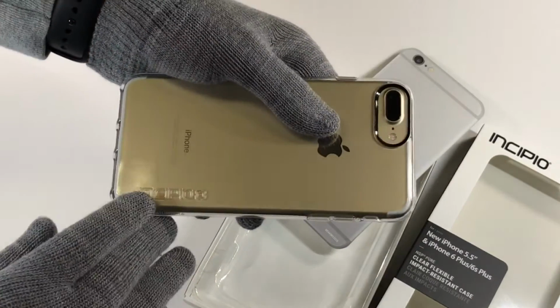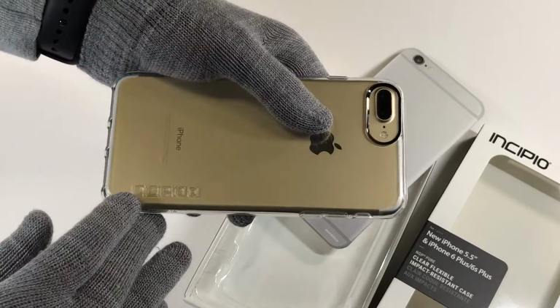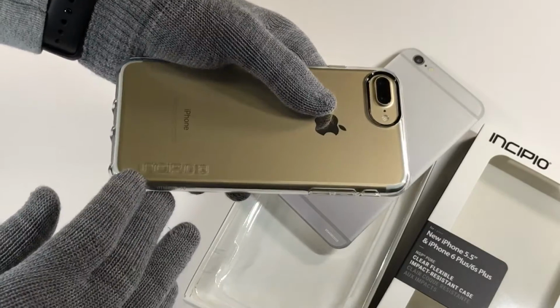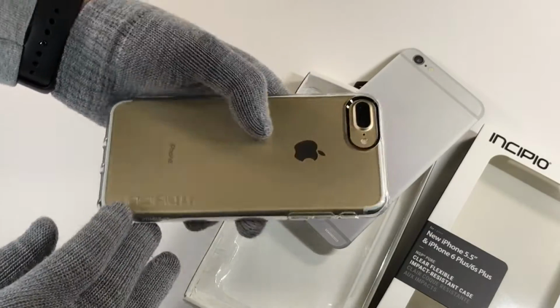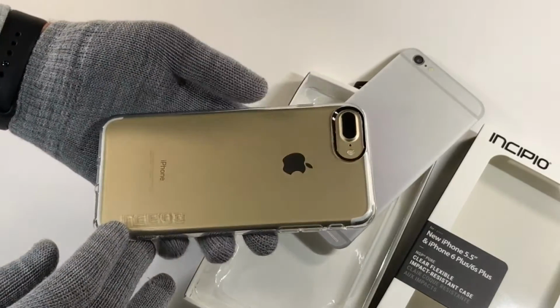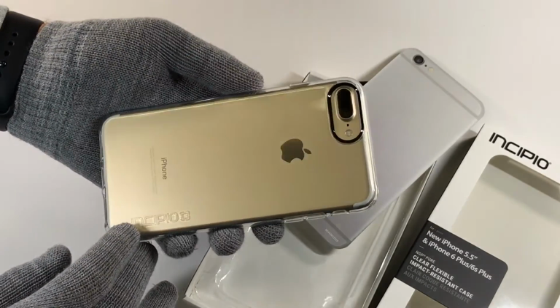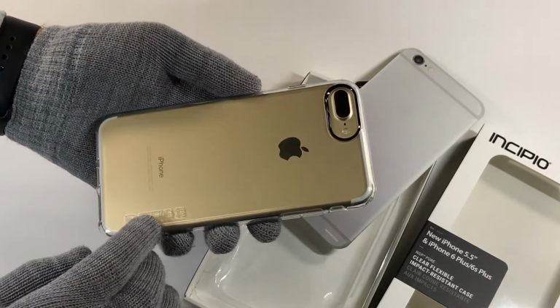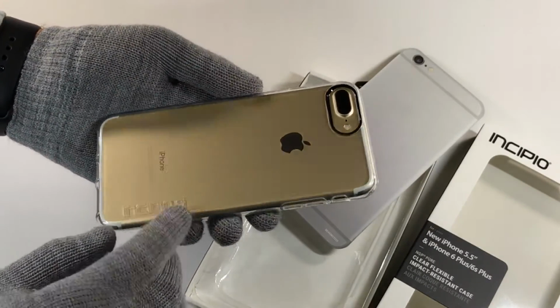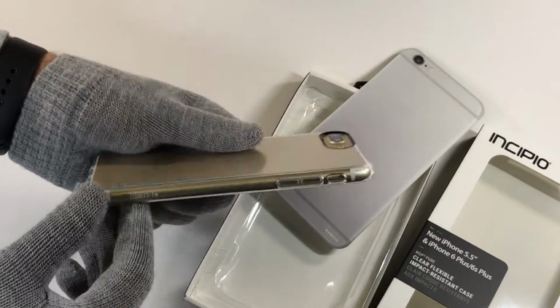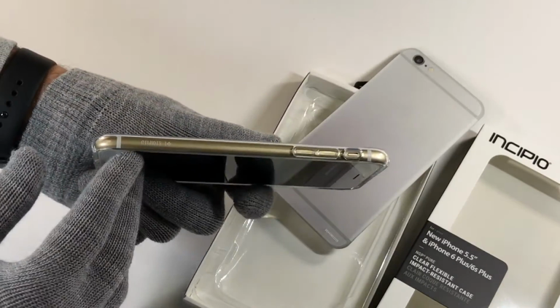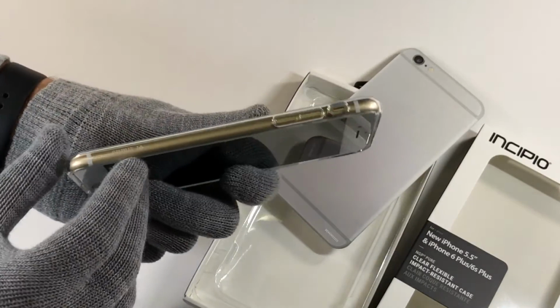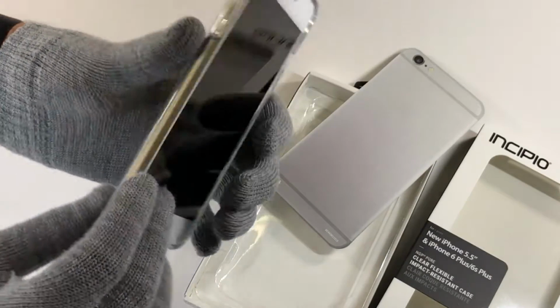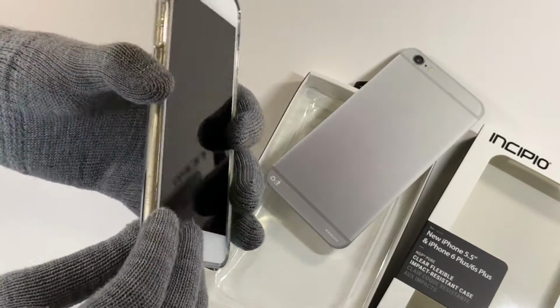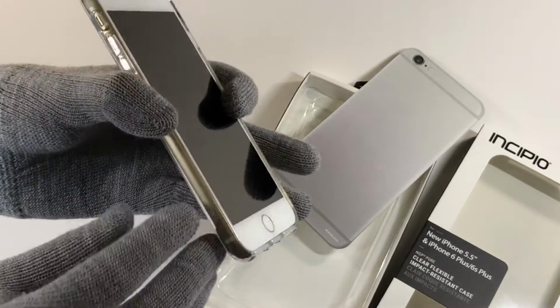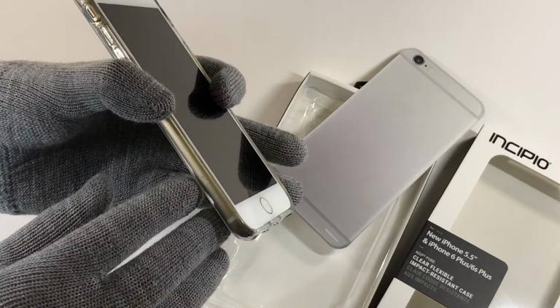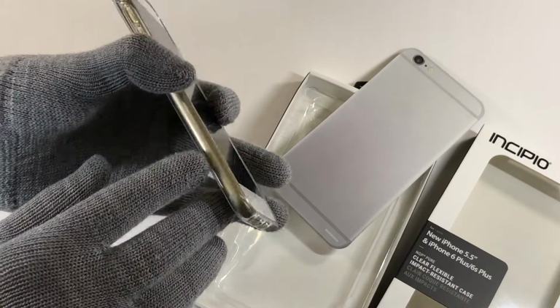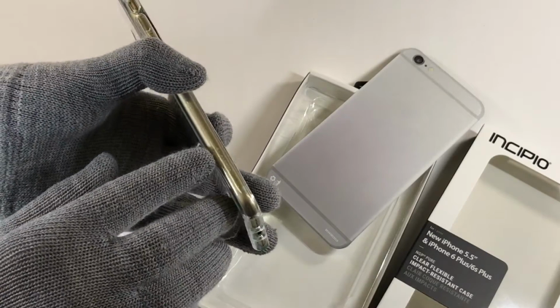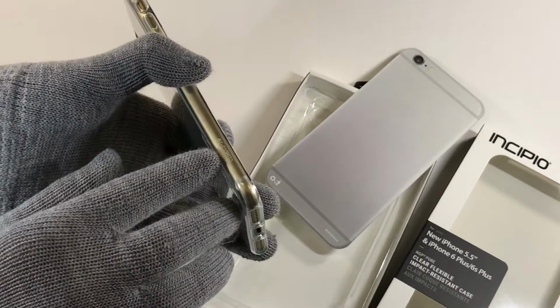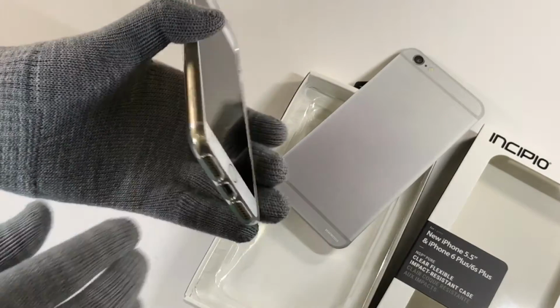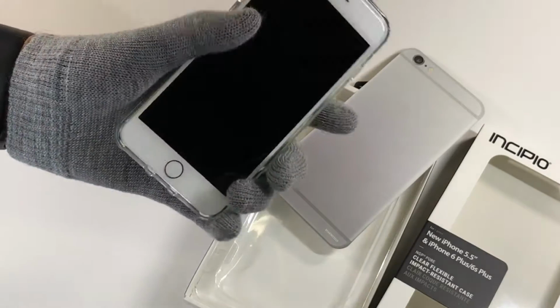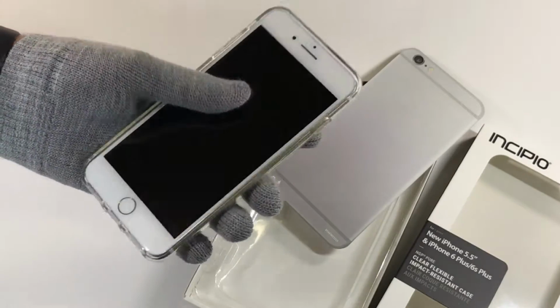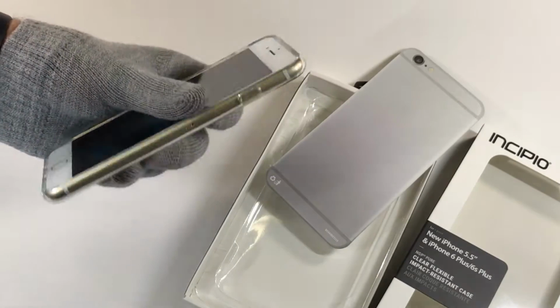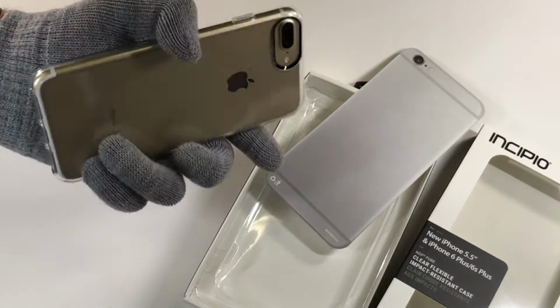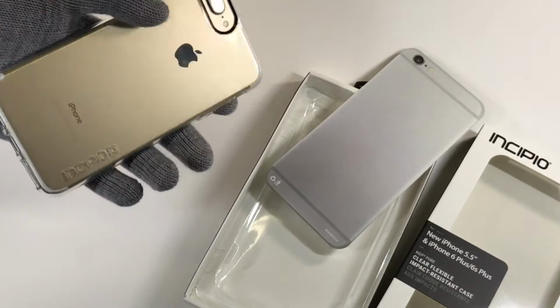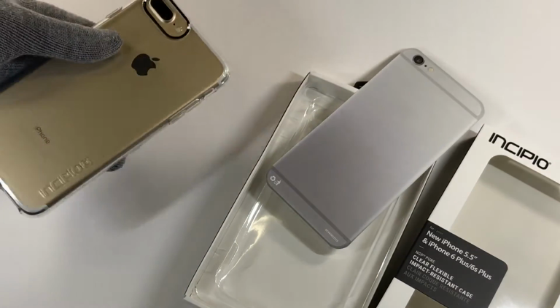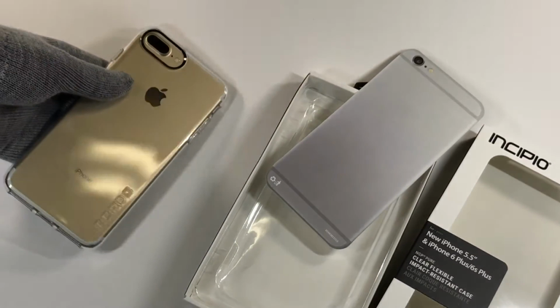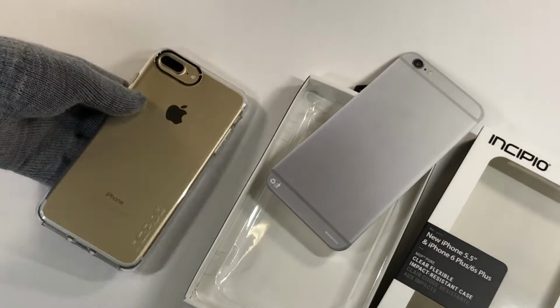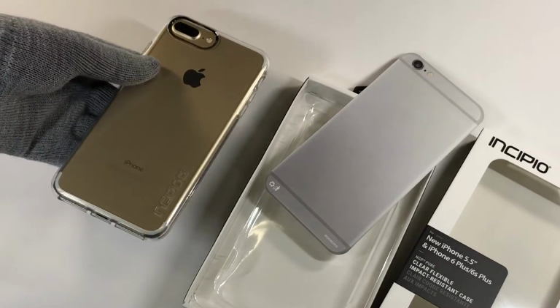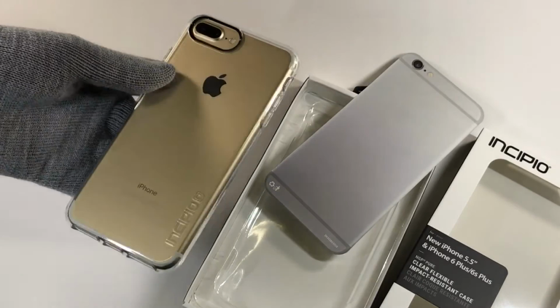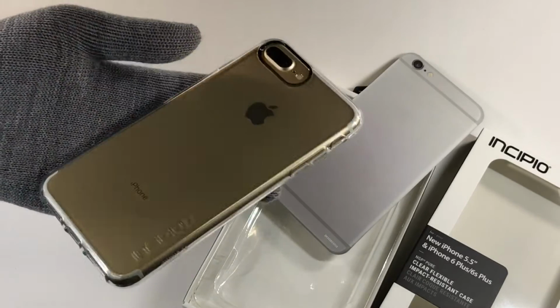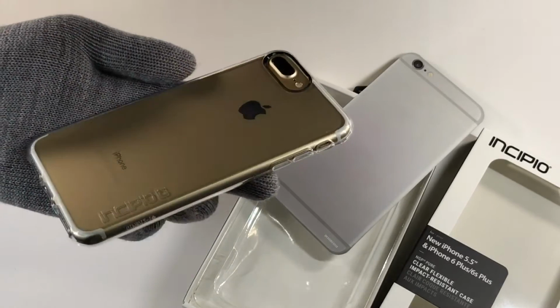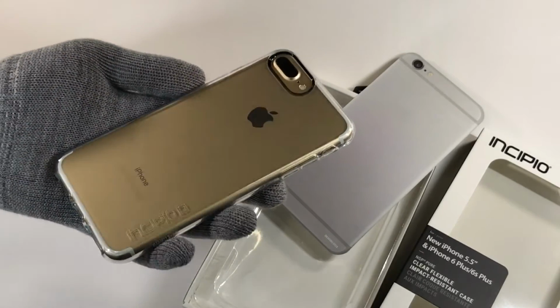There's some branding on the back and a little bit on the side. Nothing major. This was Rosvind Dragos and thank you for watching.